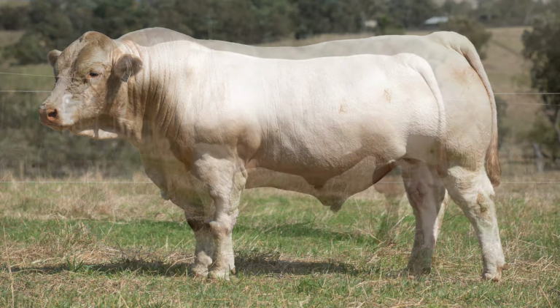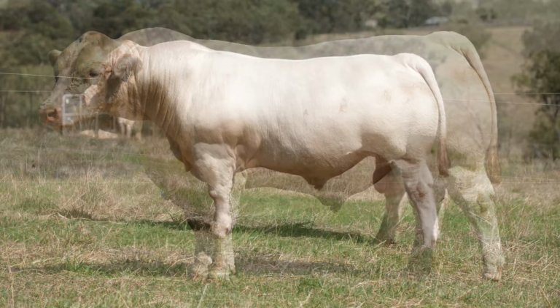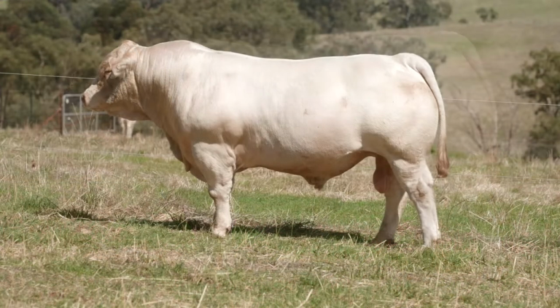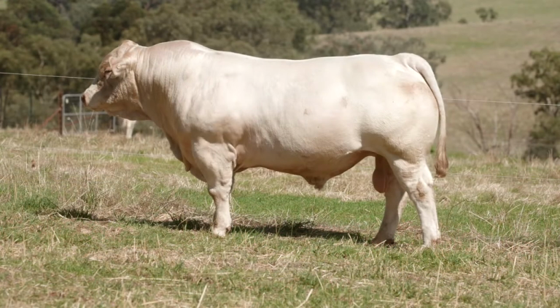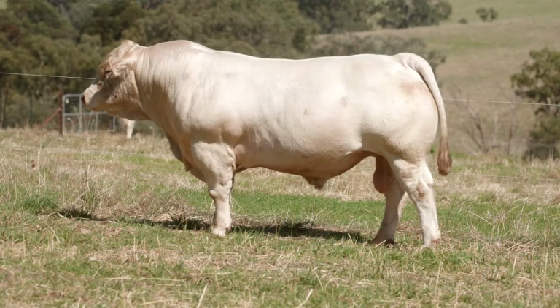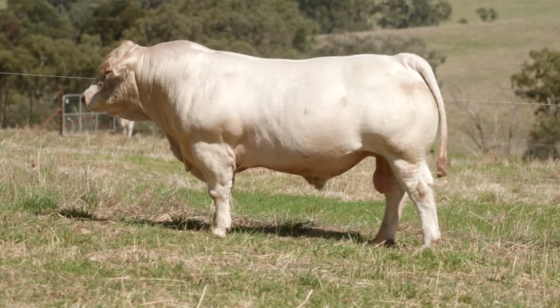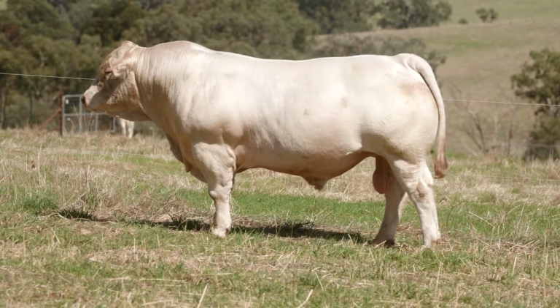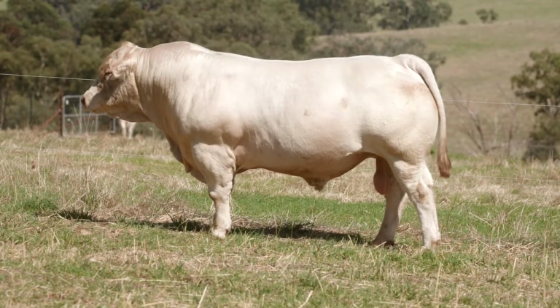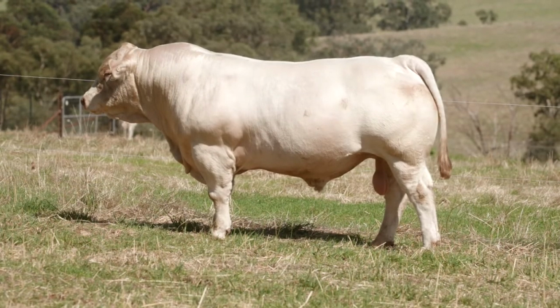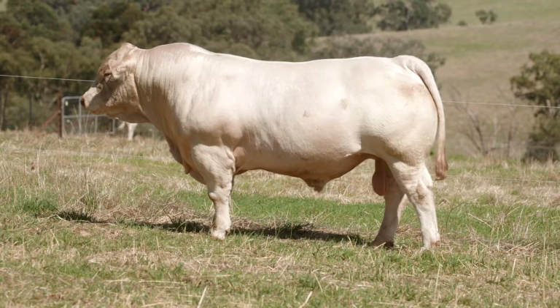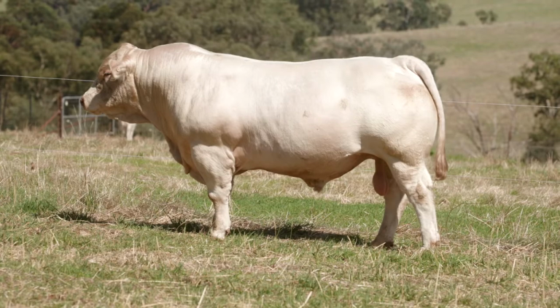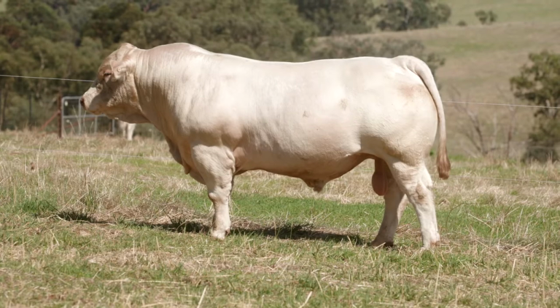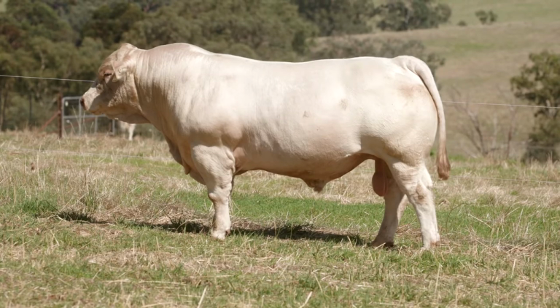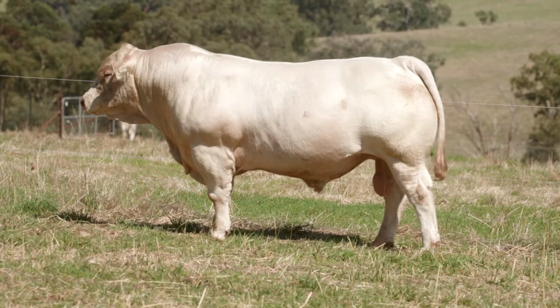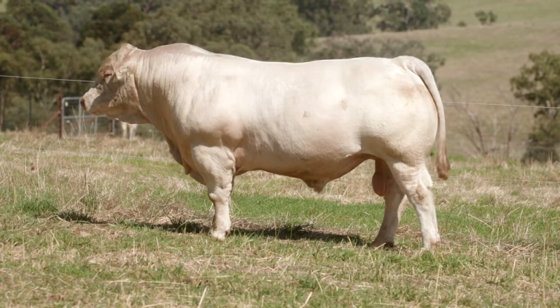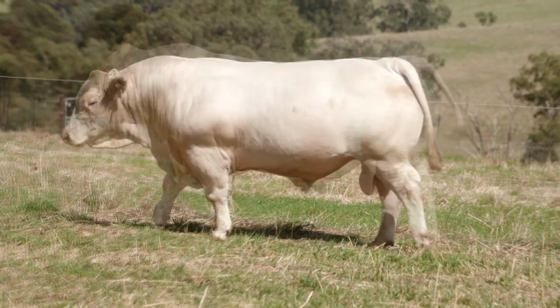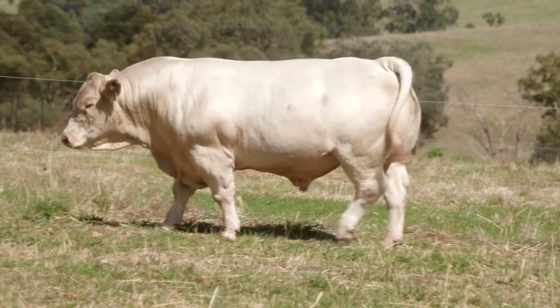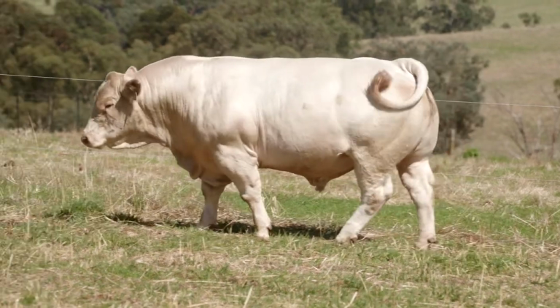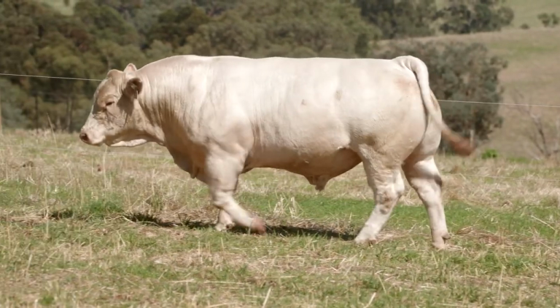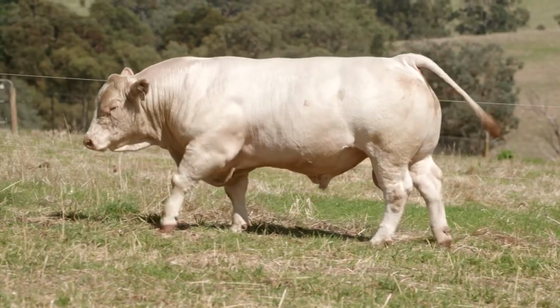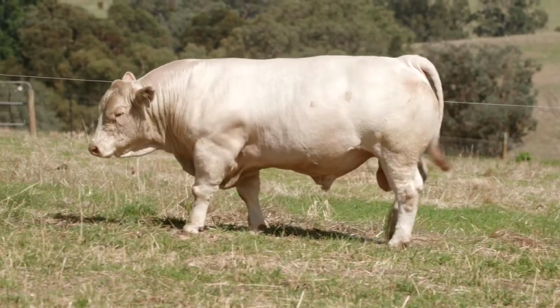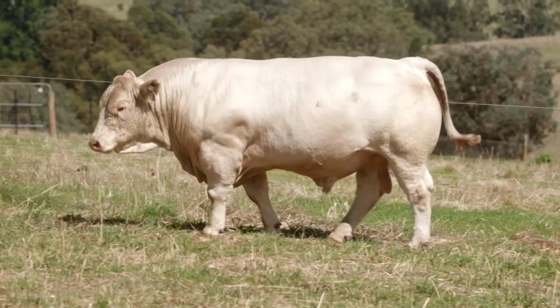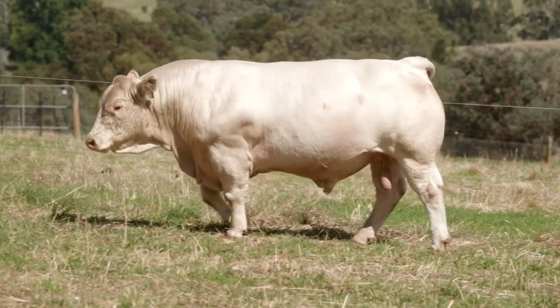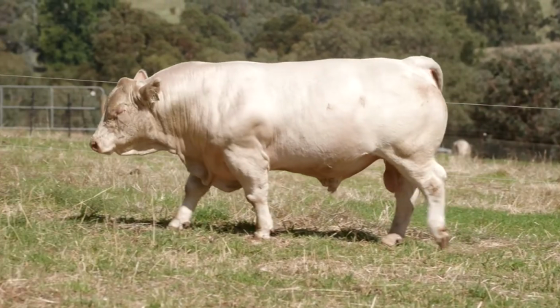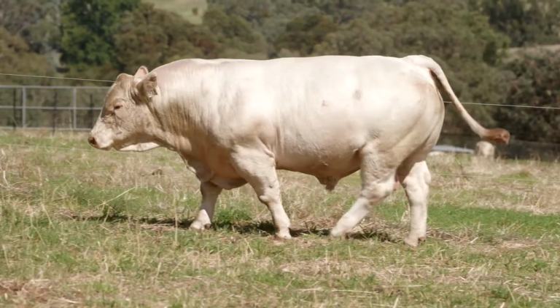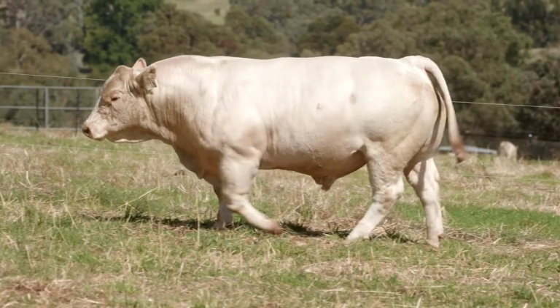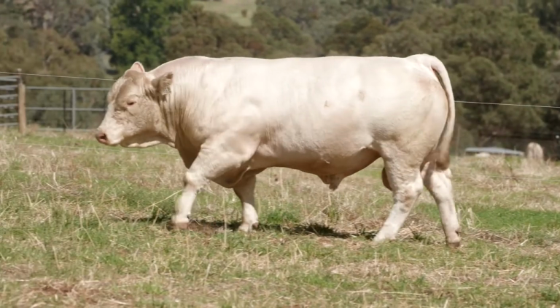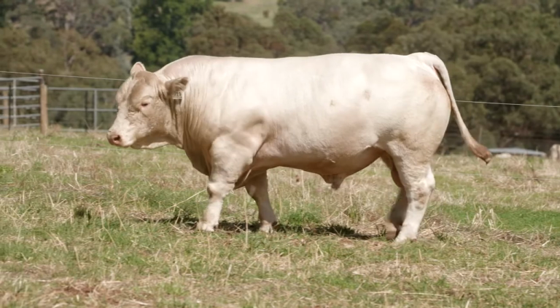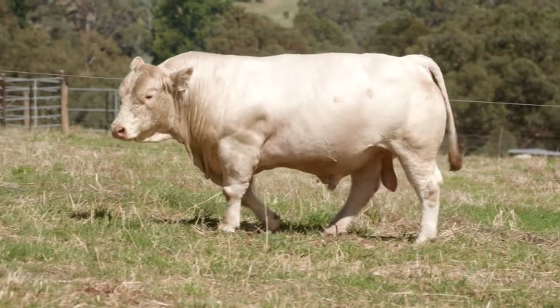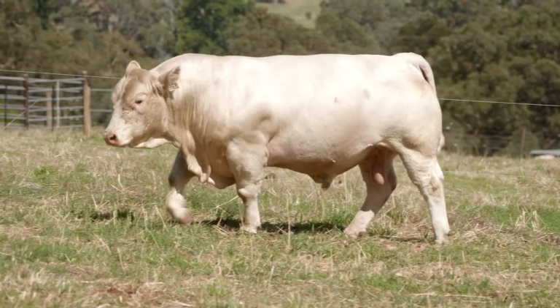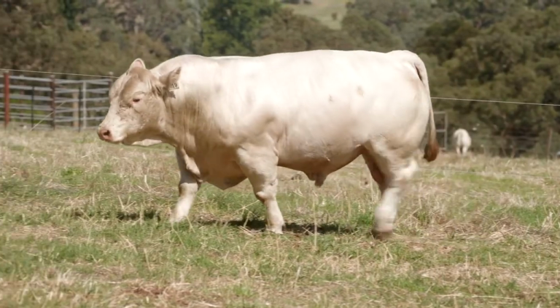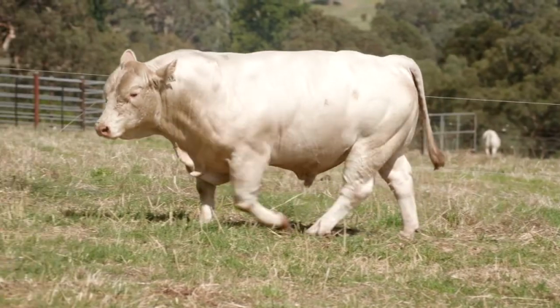Lot 8, Q19. Interesting Charolais bull. As thick as they come, super quiet and a very good set of EBVs.